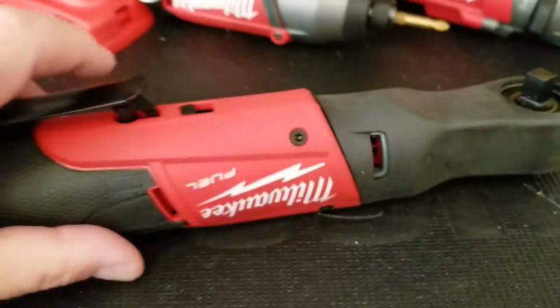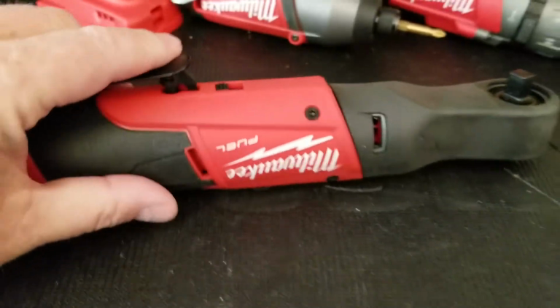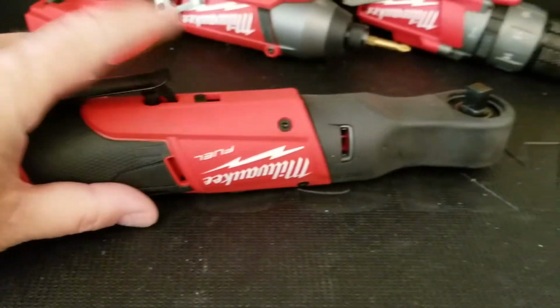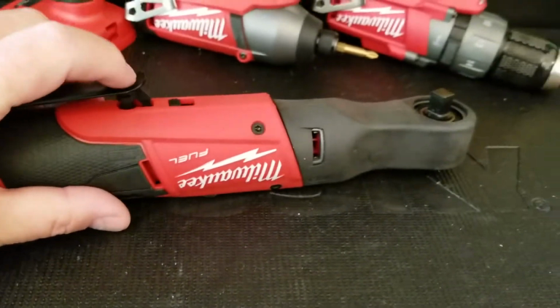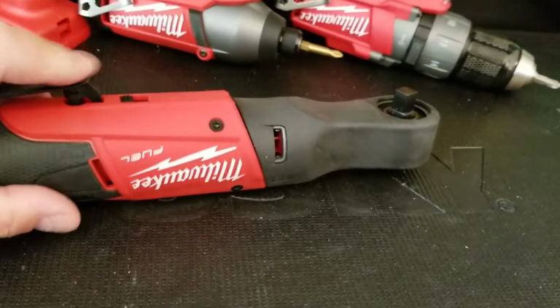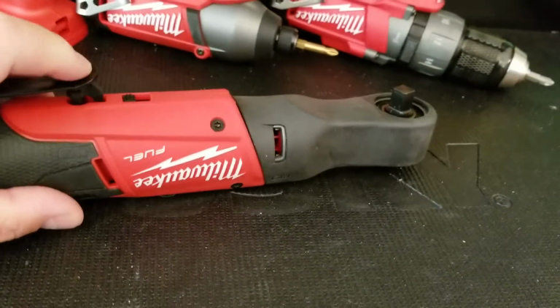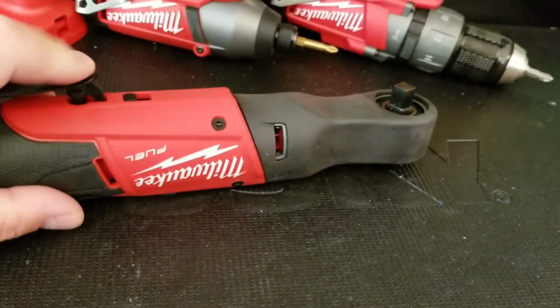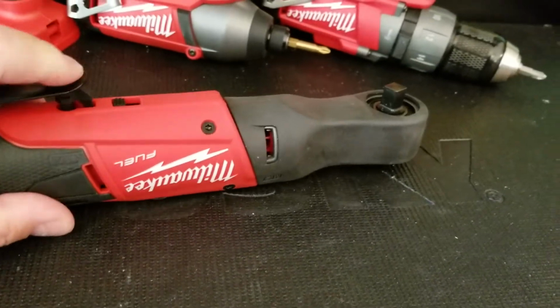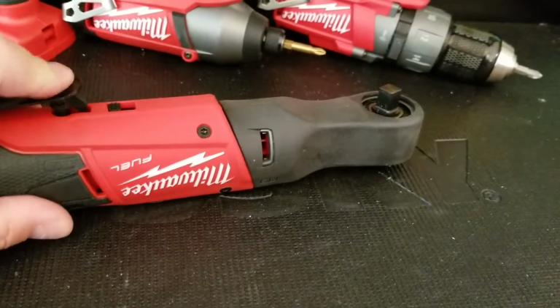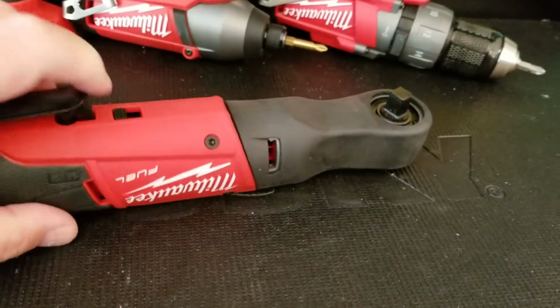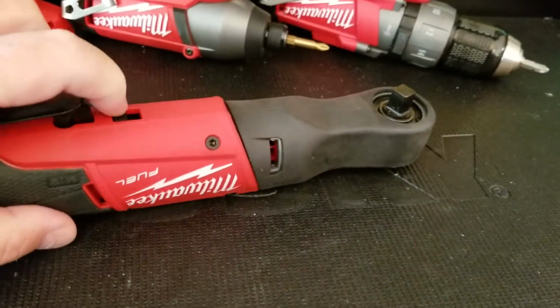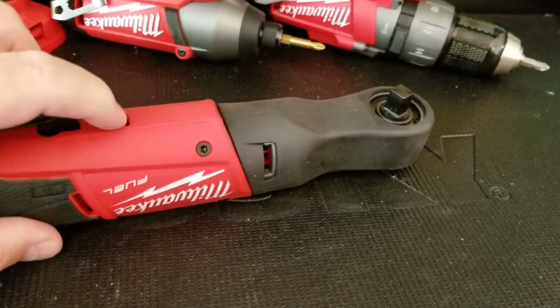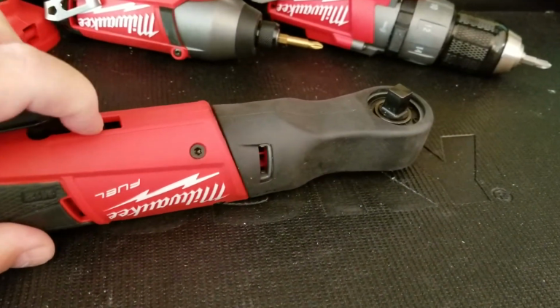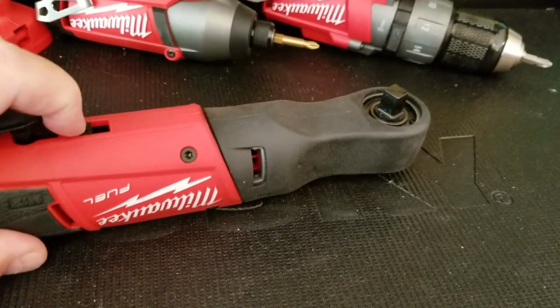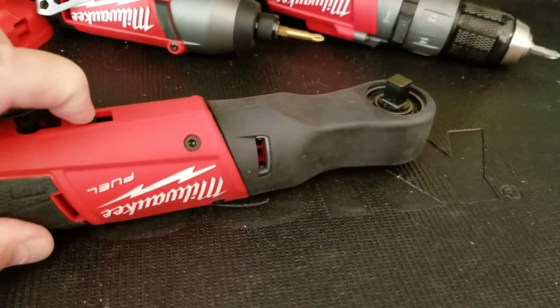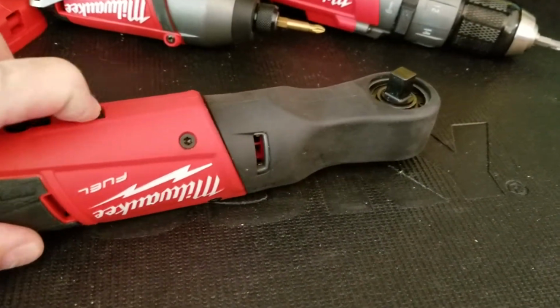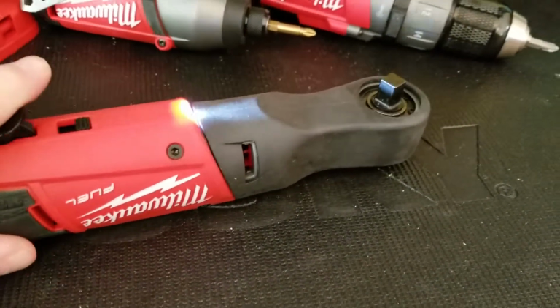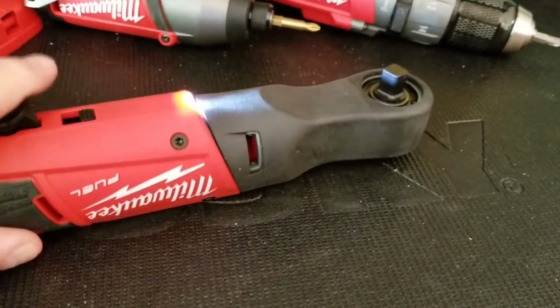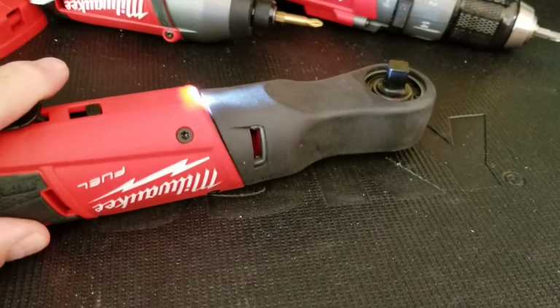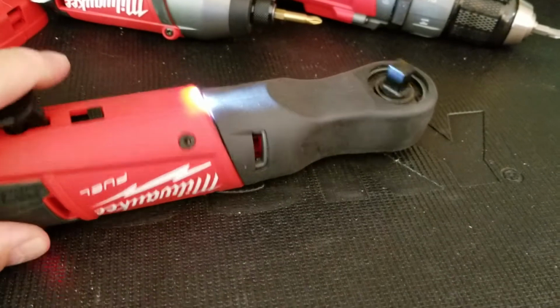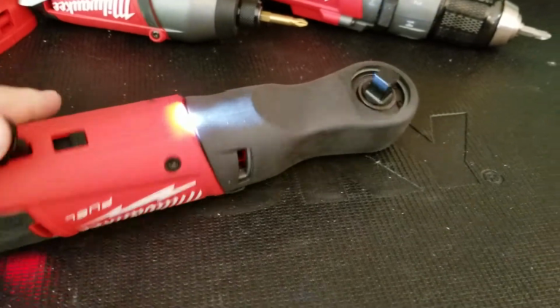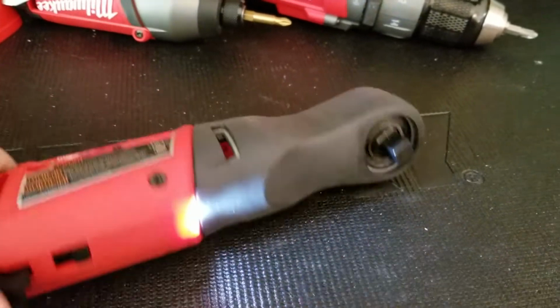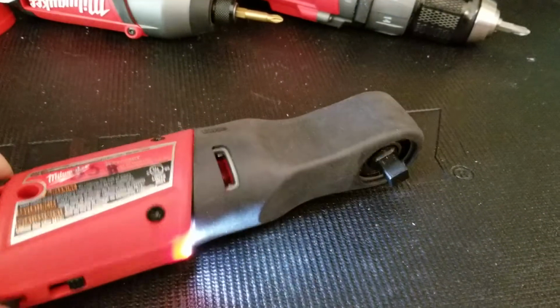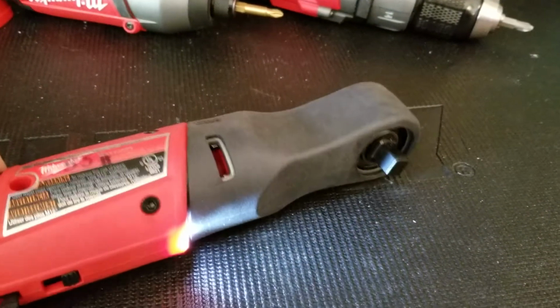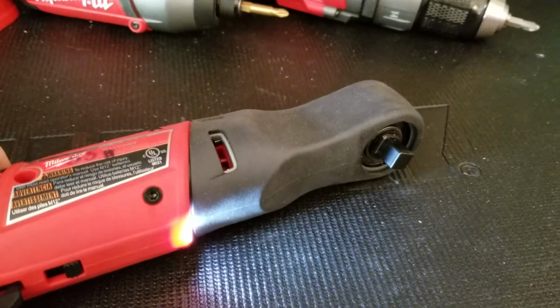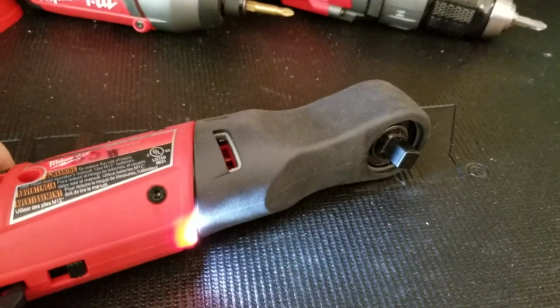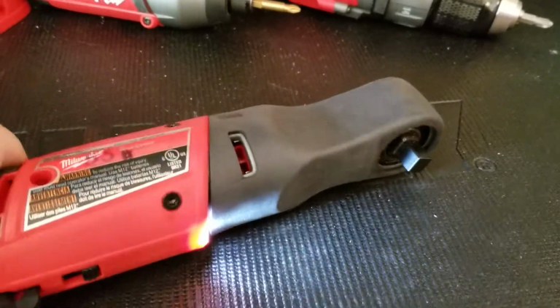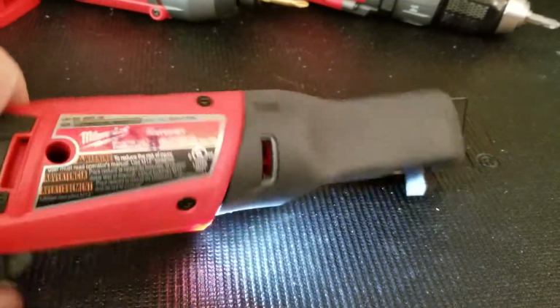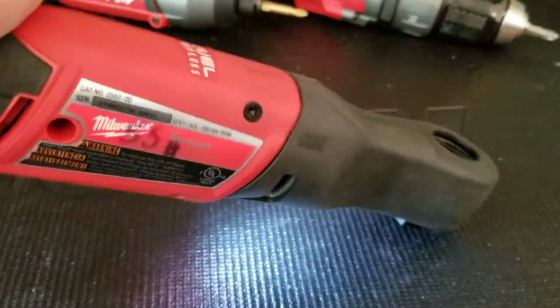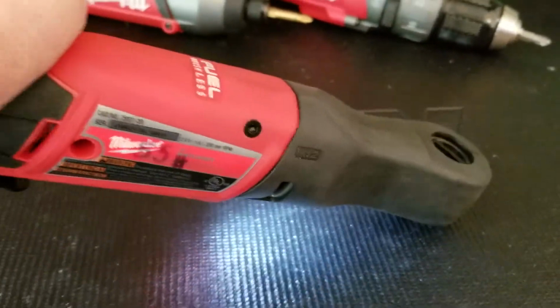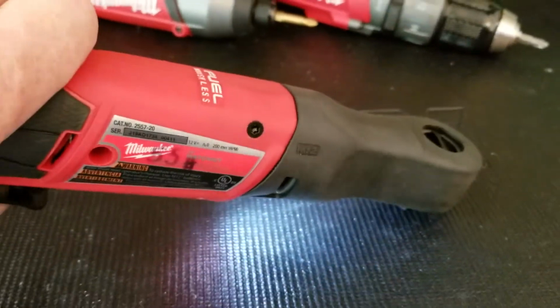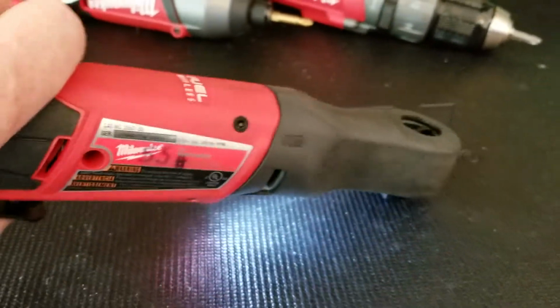It's got a lockout so if it's in your bag or in your toolbox it won't go off accidentally. It's also got a light on it, which is a good thing about this tool.